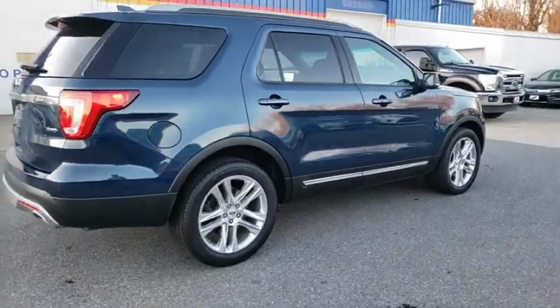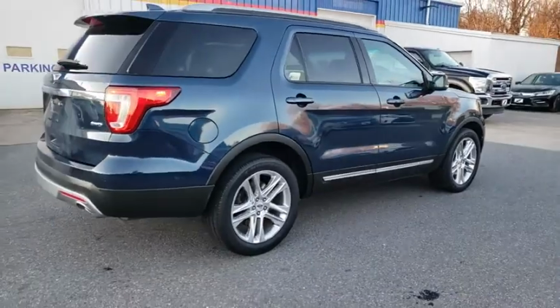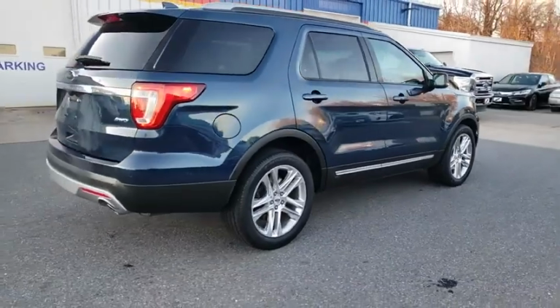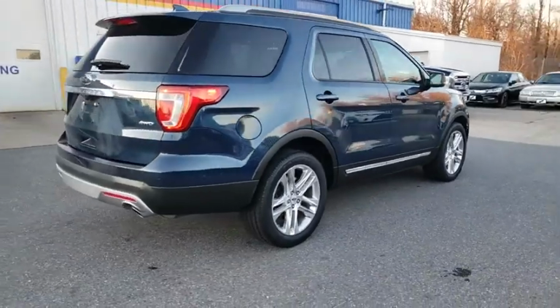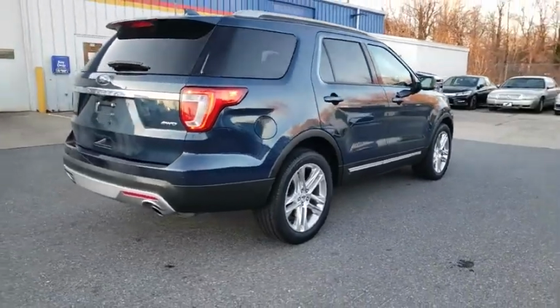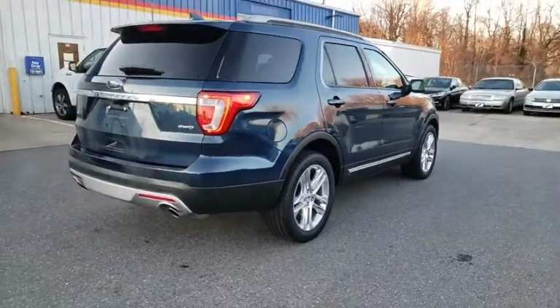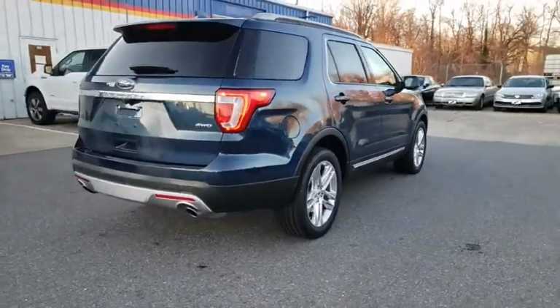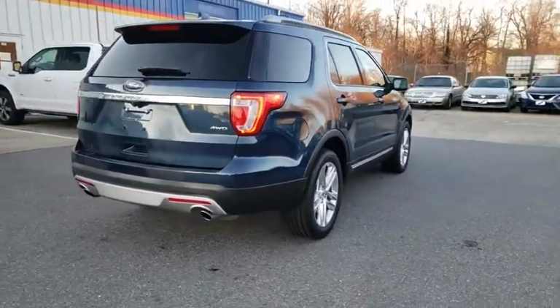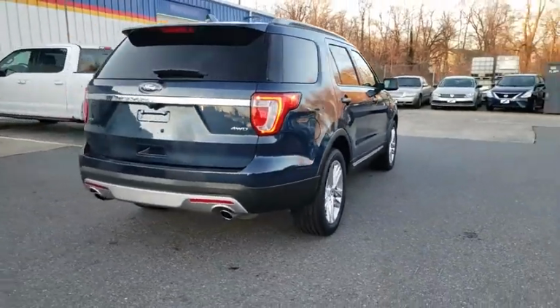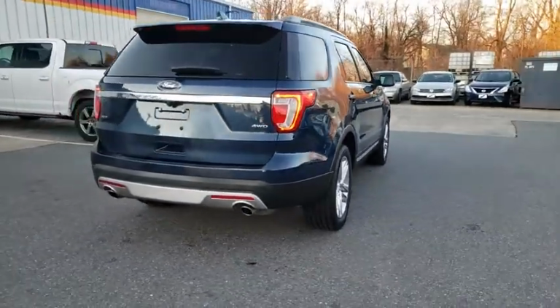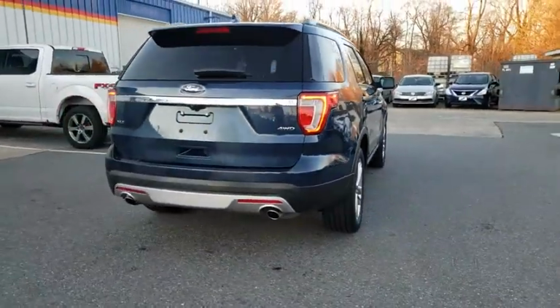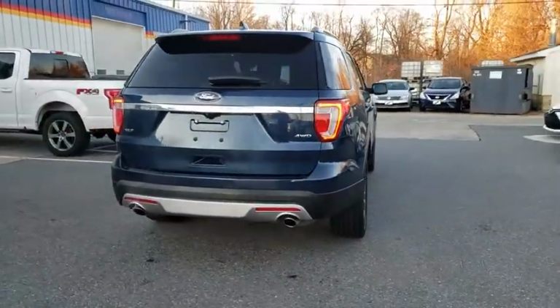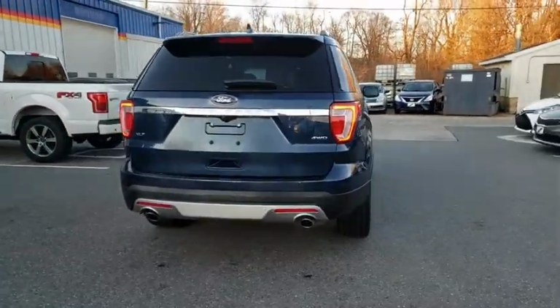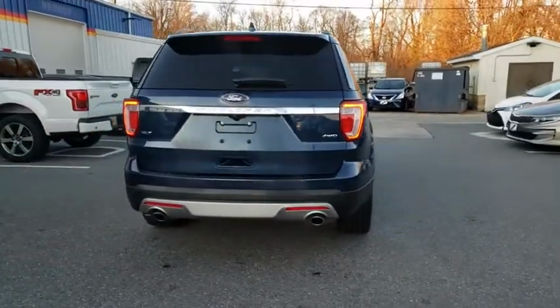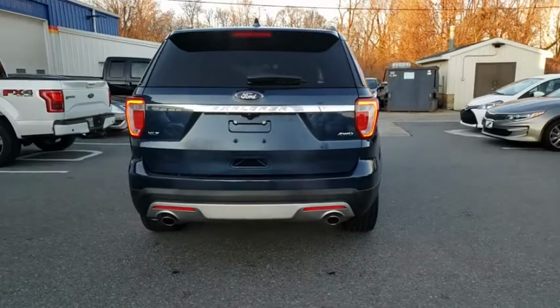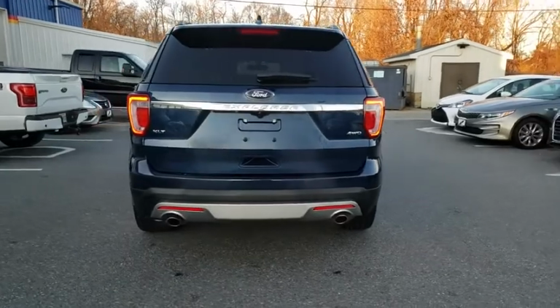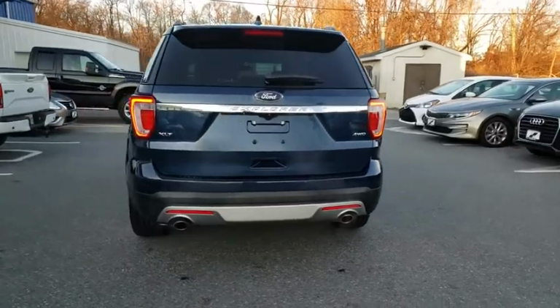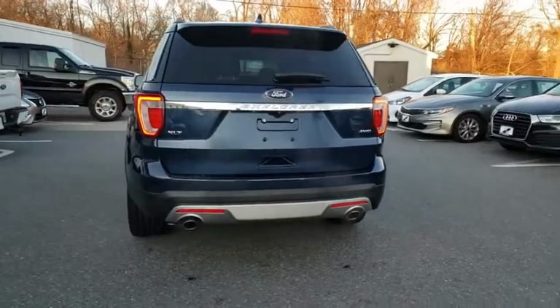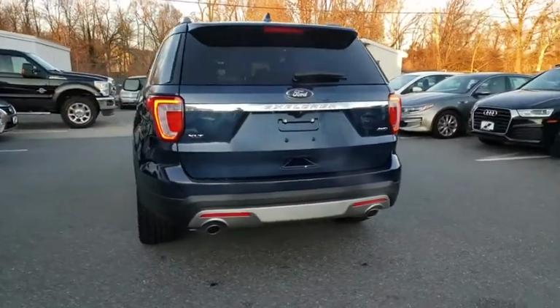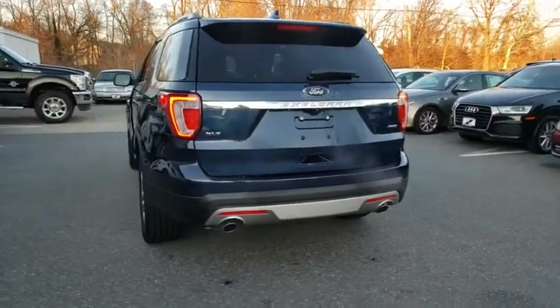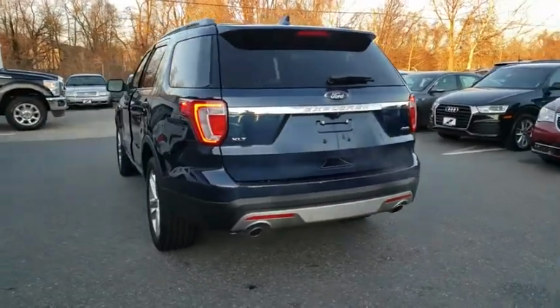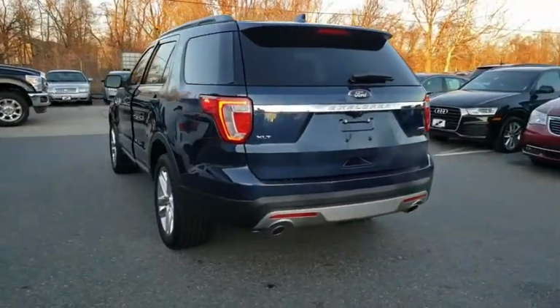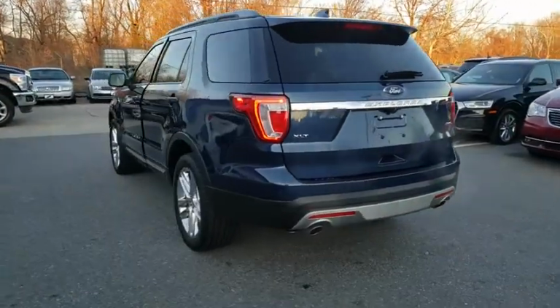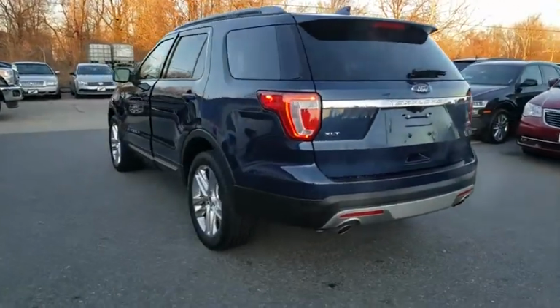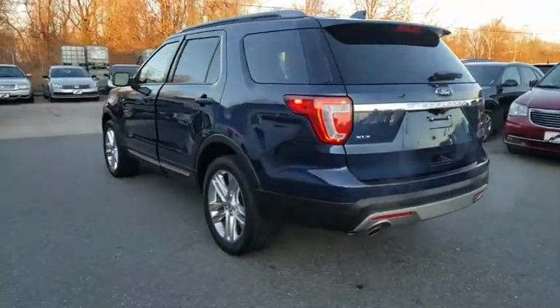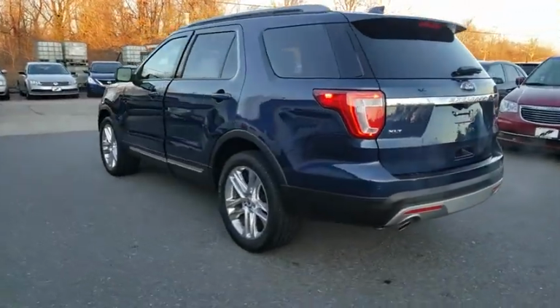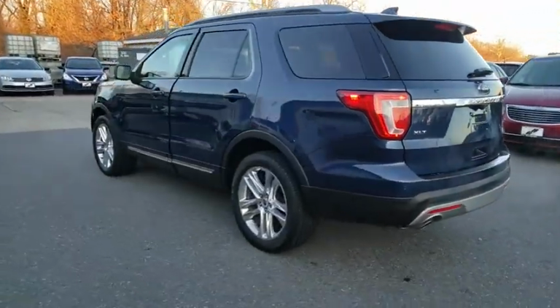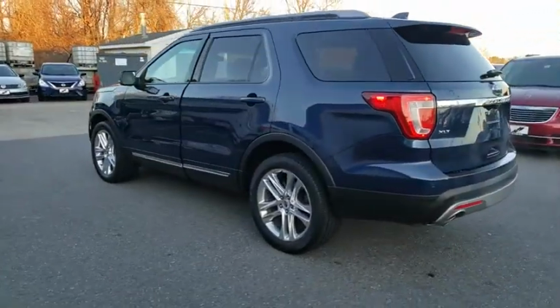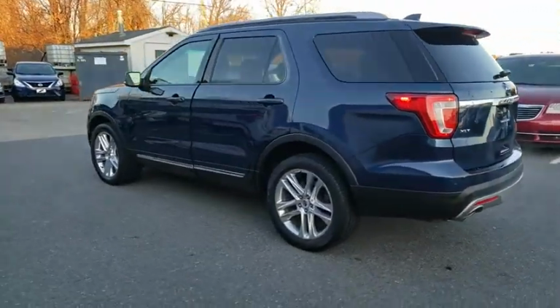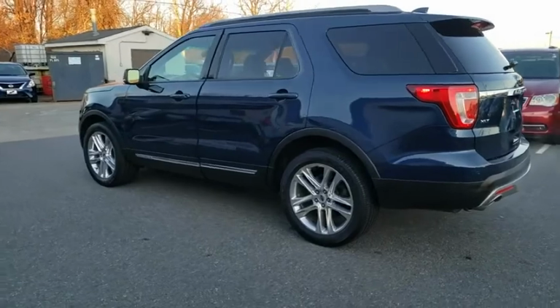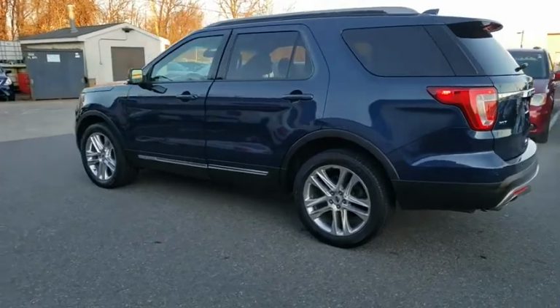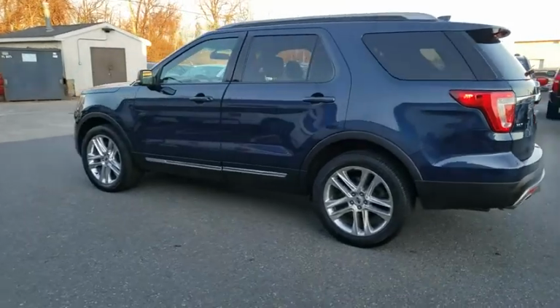Navigation system. Traction control. Power passenger seat. Leather wrapped steering wheel. Dual airbags. One owner. Power steering. Alloy wheels. AM FM stereo with CD player.